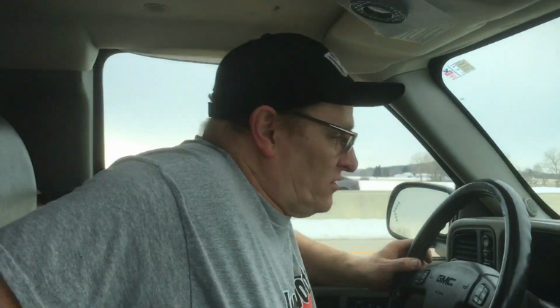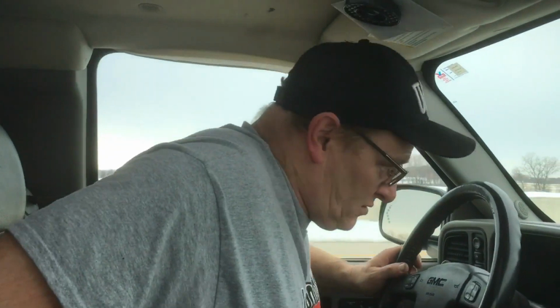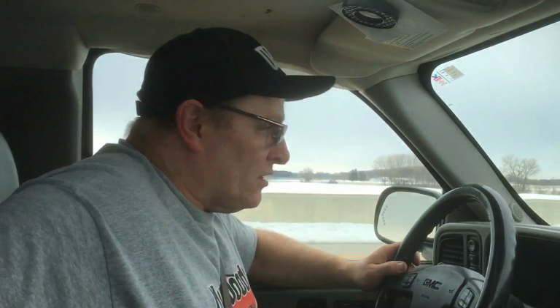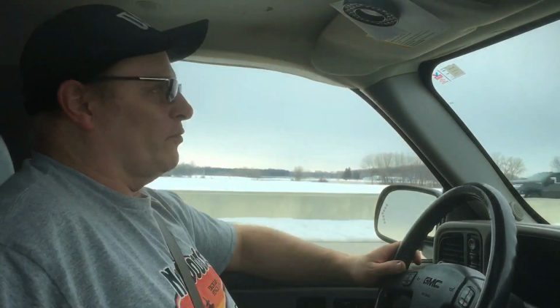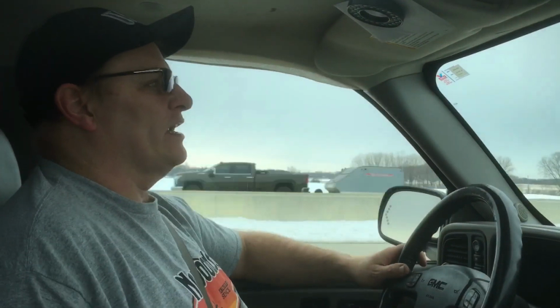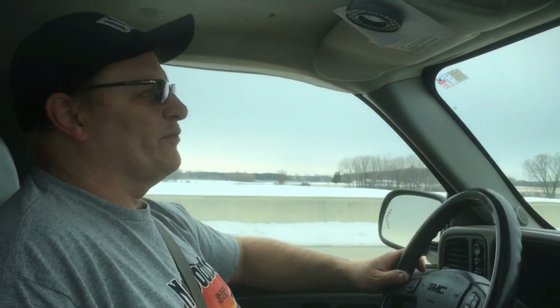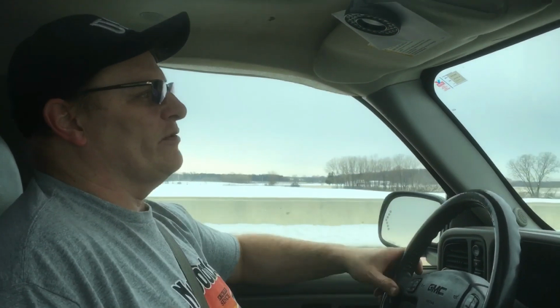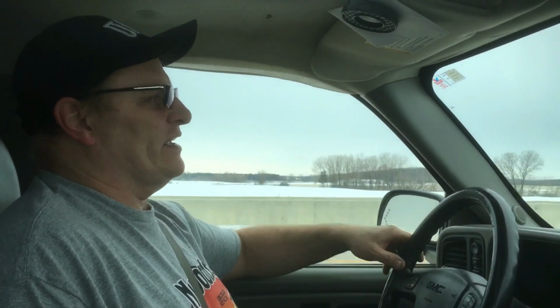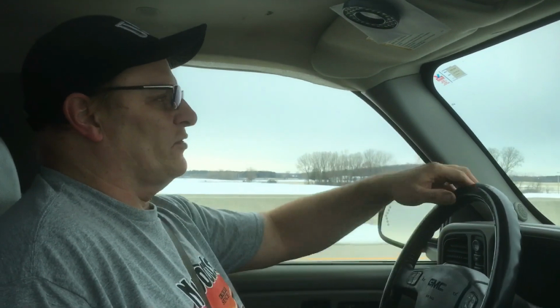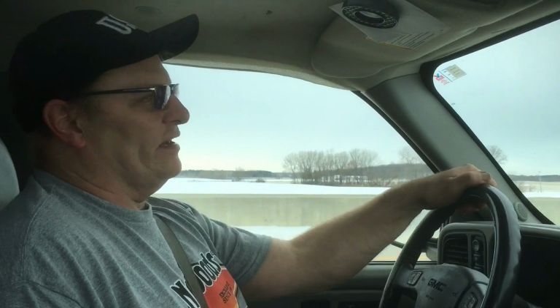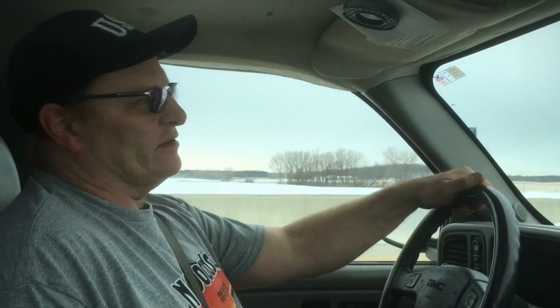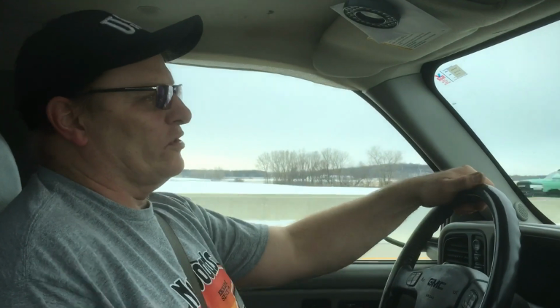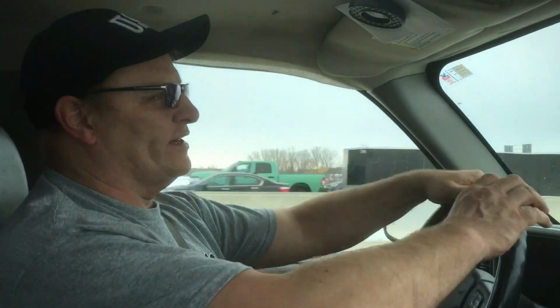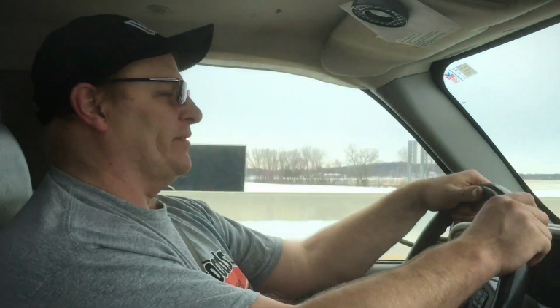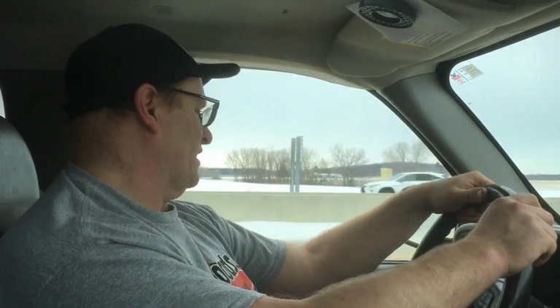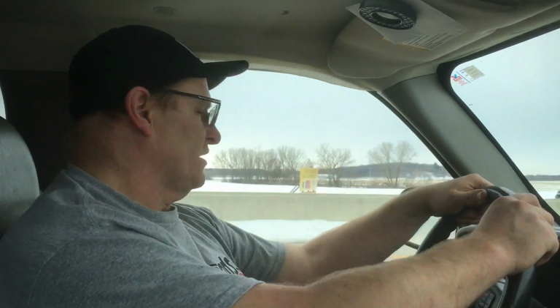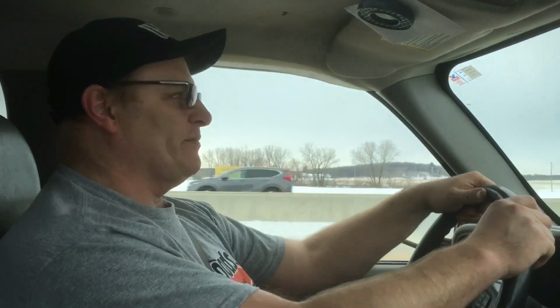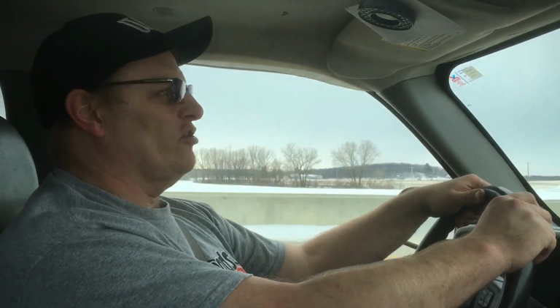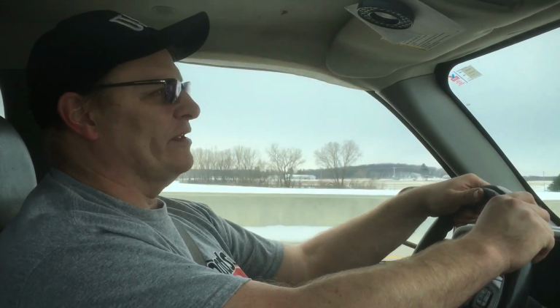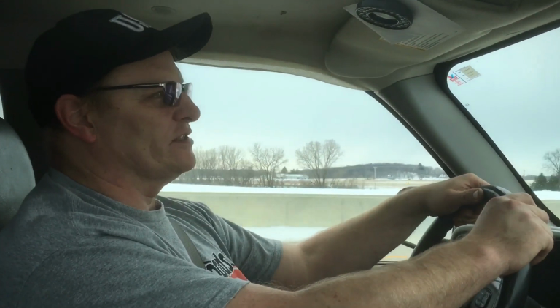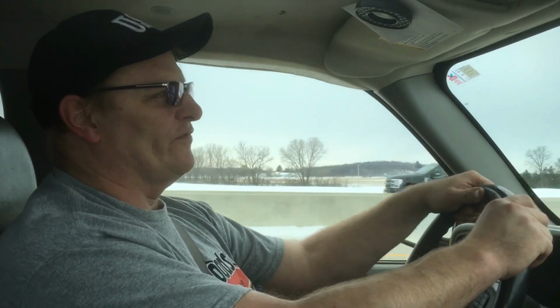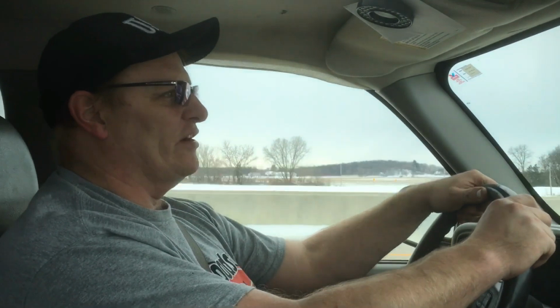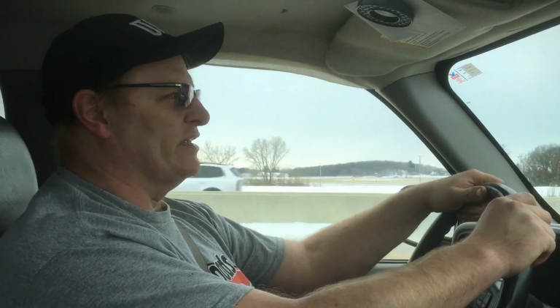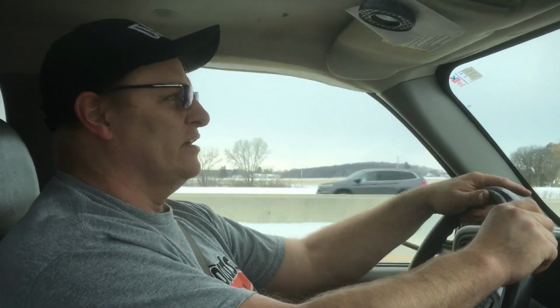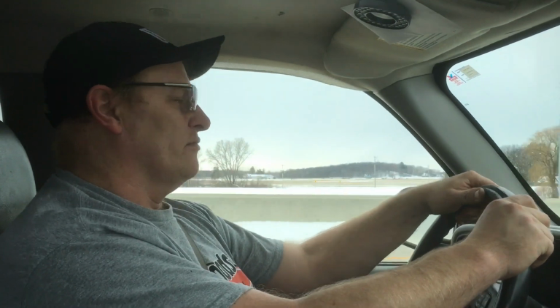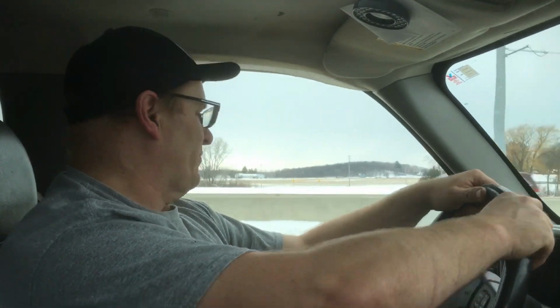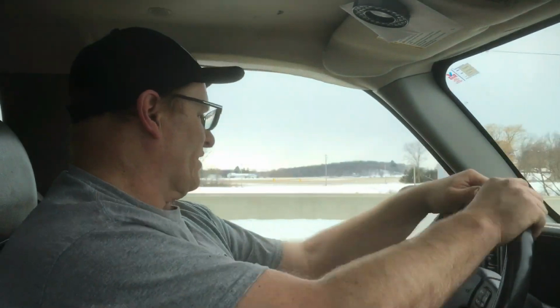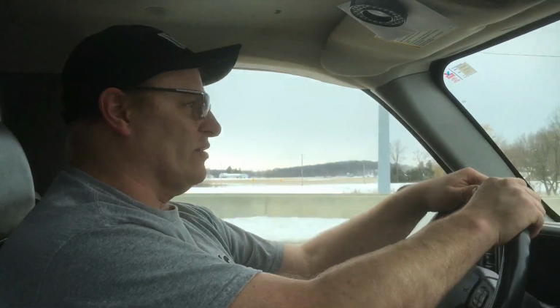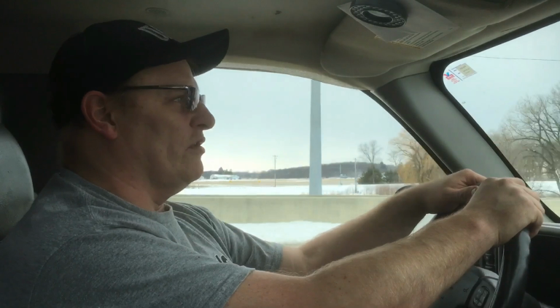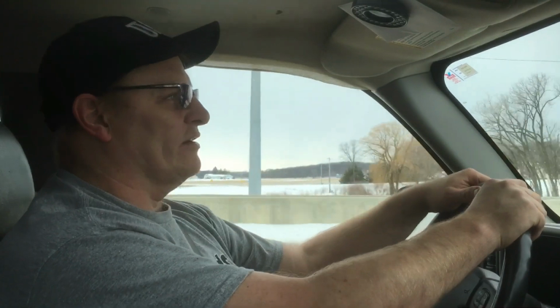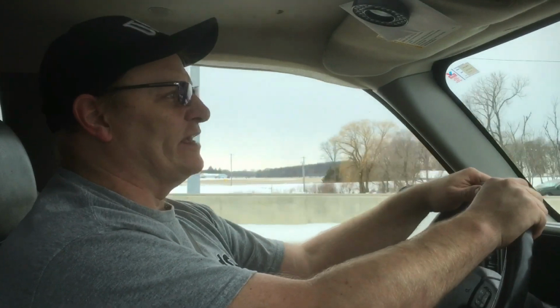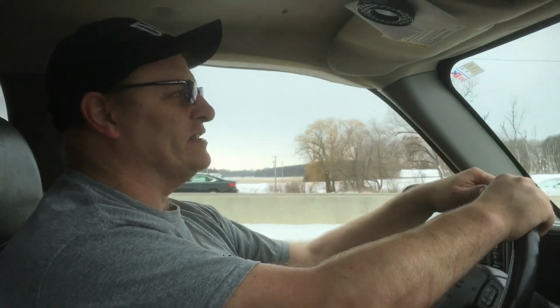So we're hoping to get up there pretty quick, get it loaded up, get the motor loaded up, and then head back home. Then we'll do some more video when we get back with the car. We'll do a walk-around that you guys can see.